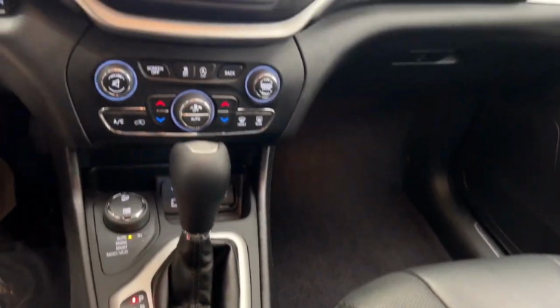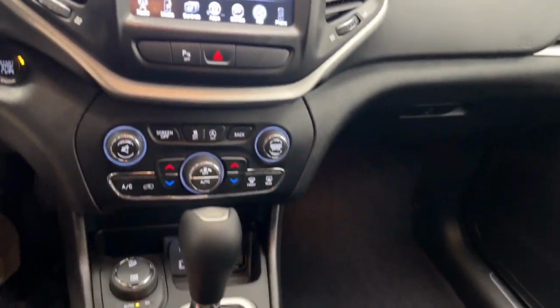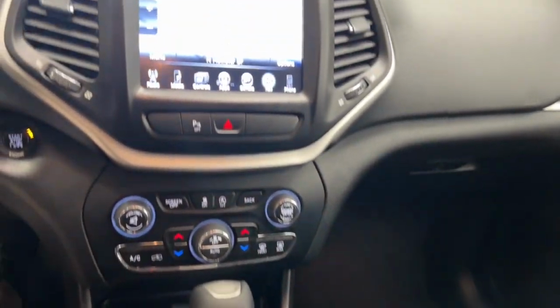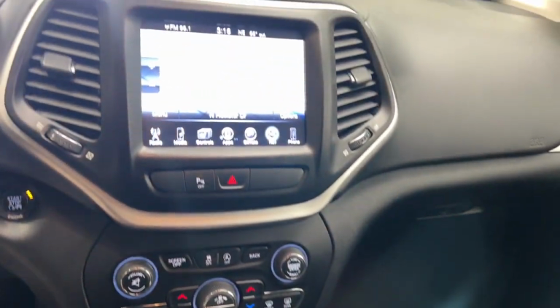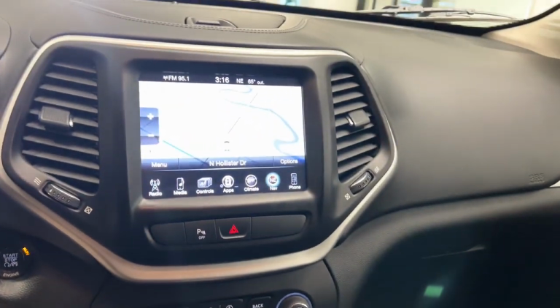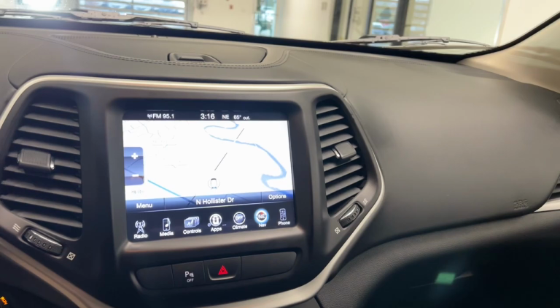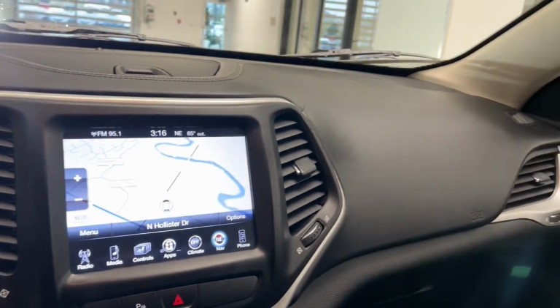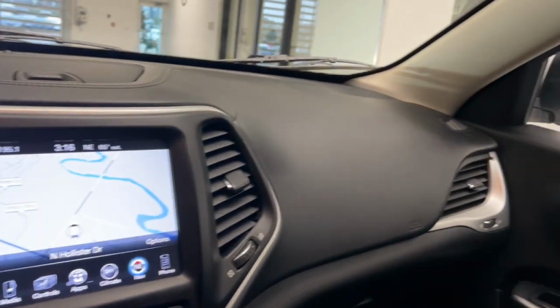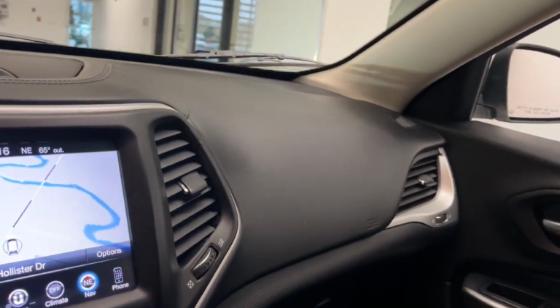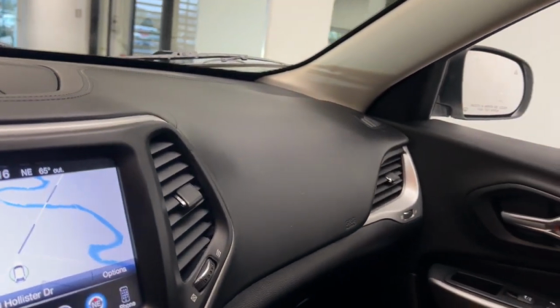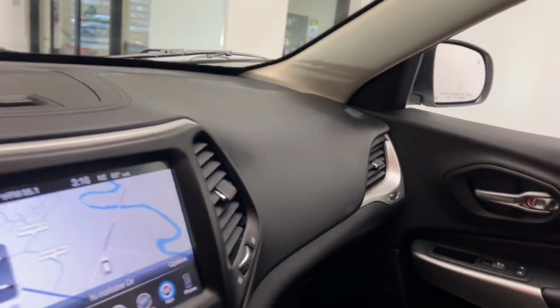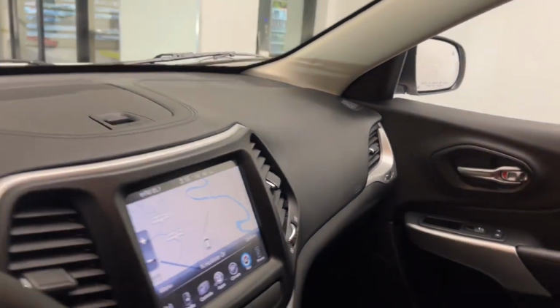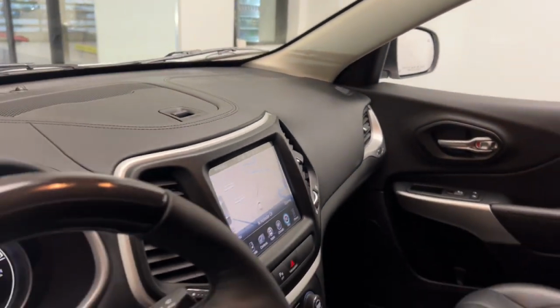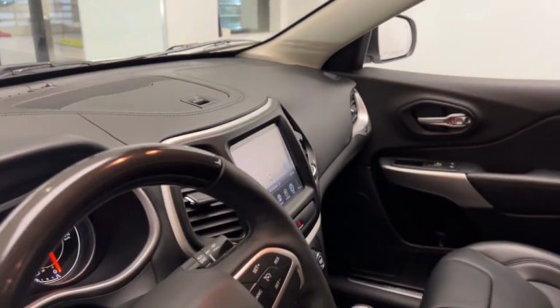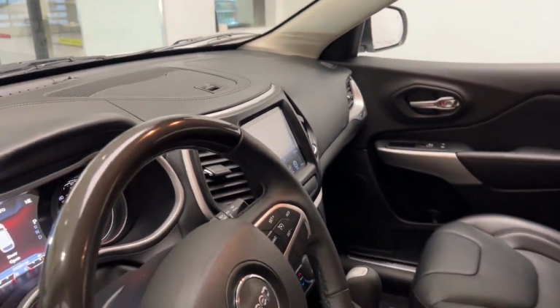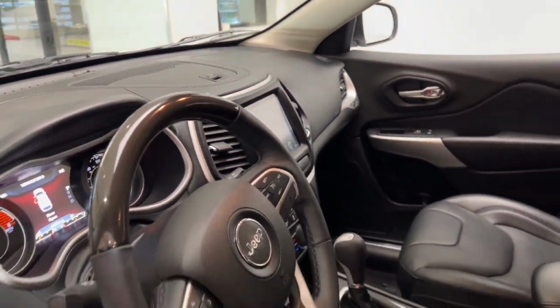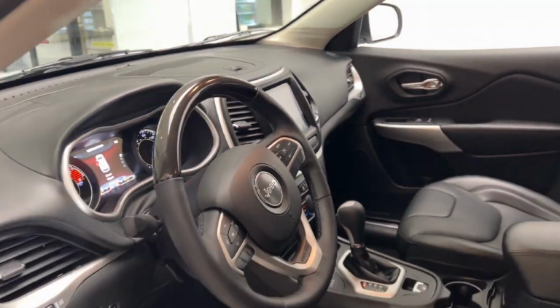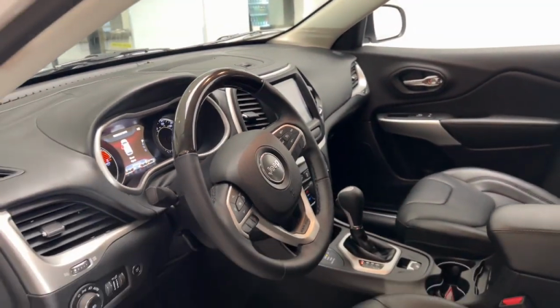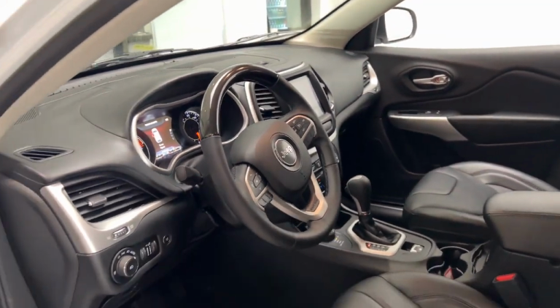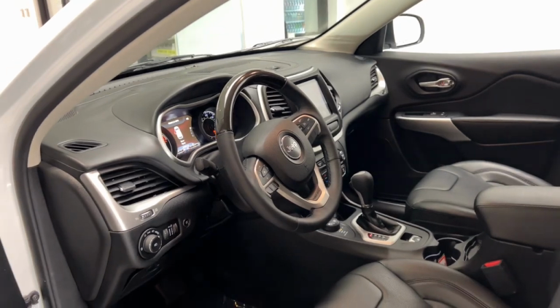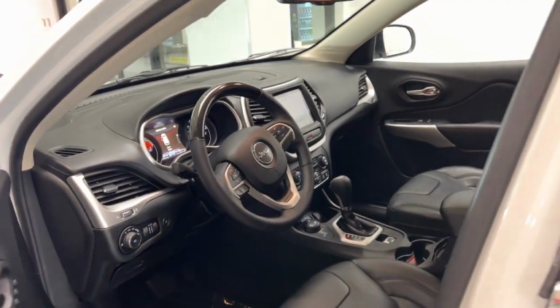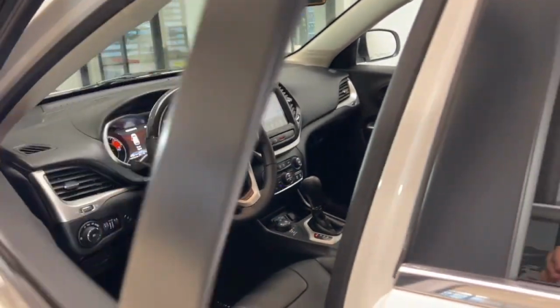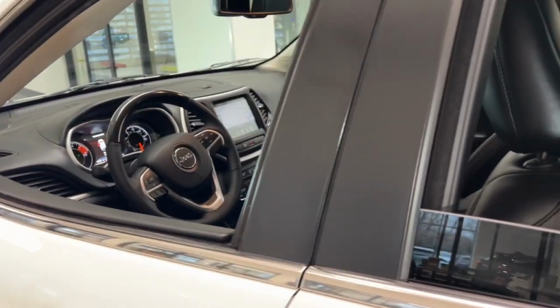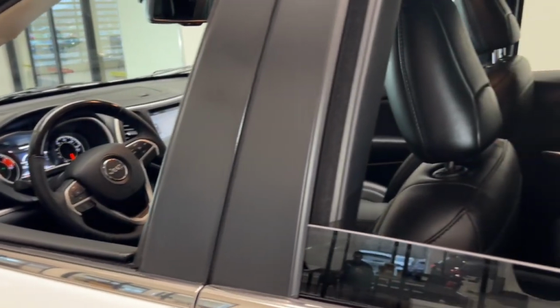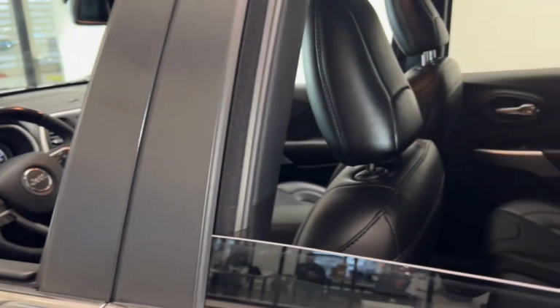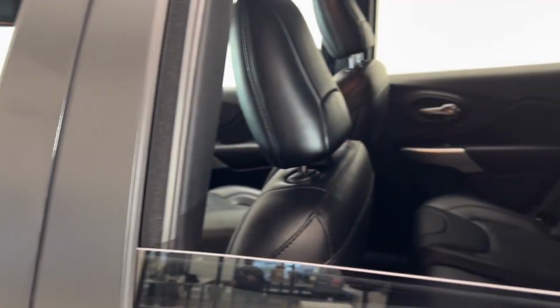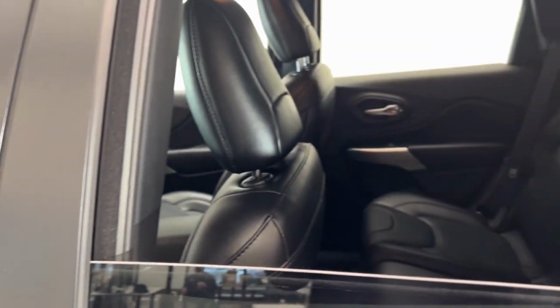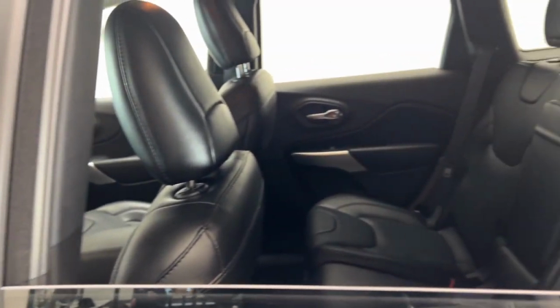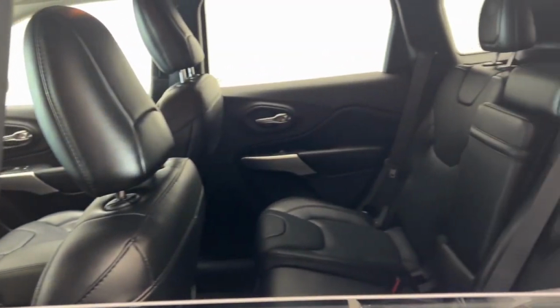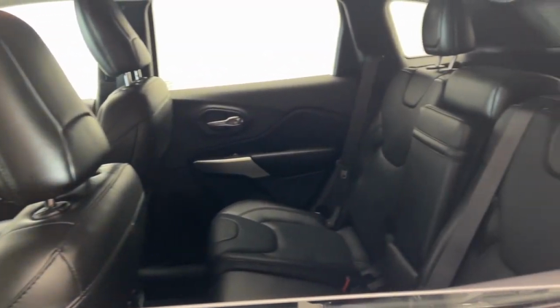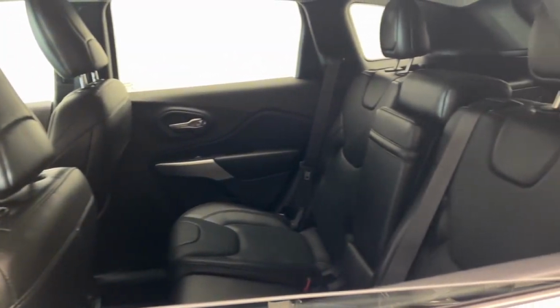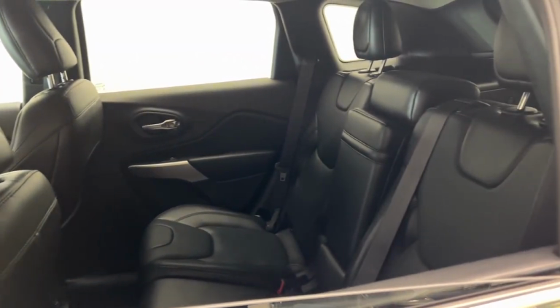Keyless start, premium sound system, four-wheel drive, V6 cylinder engine. Rugged off-road cargo hauler meets refined connected SUV in the Cherokee. Drive it today.